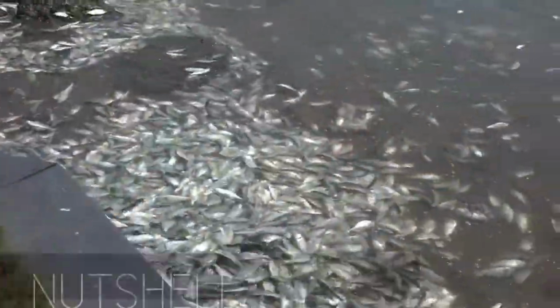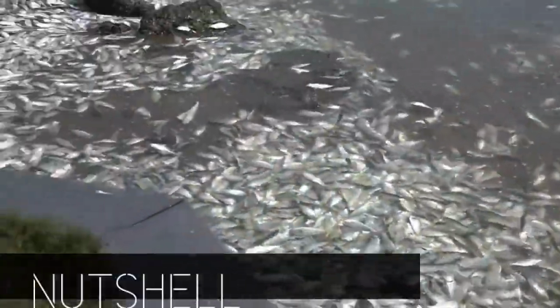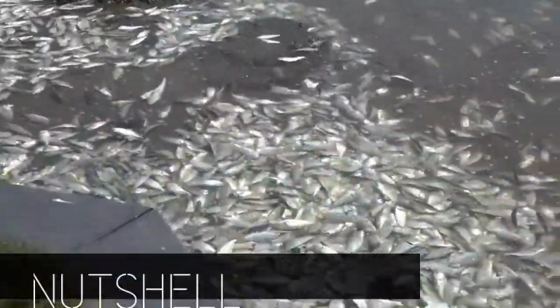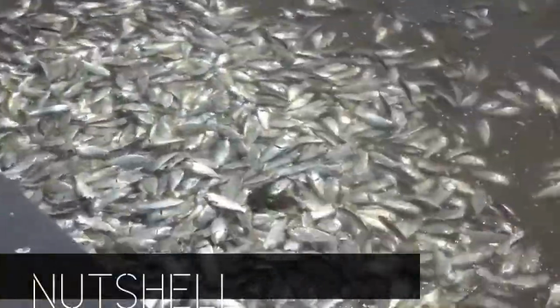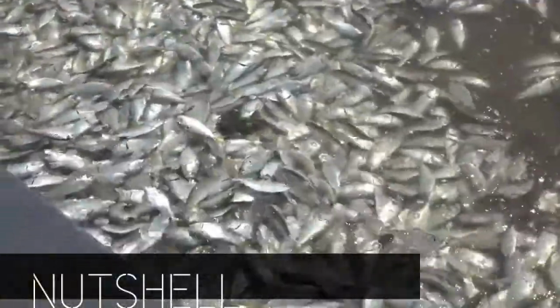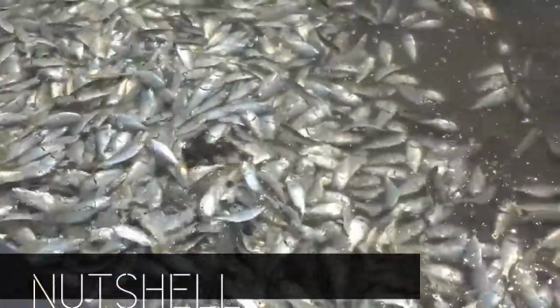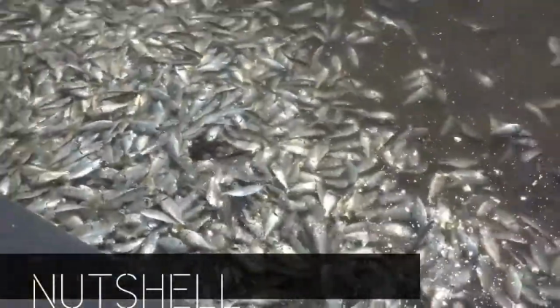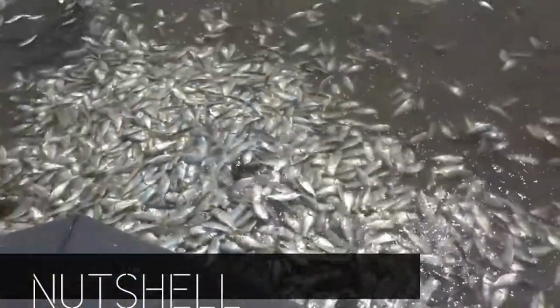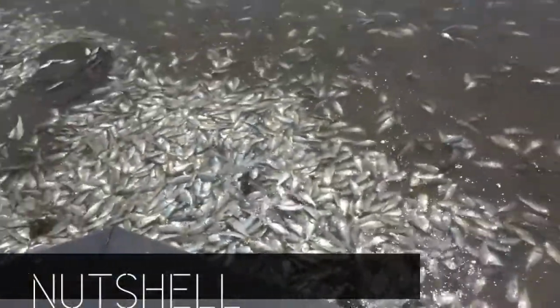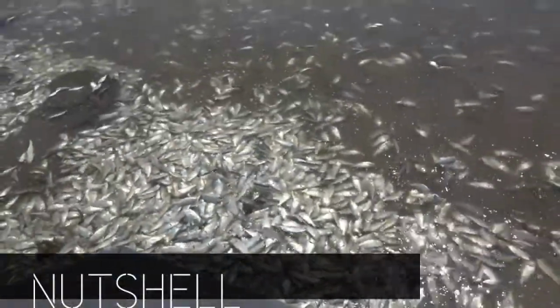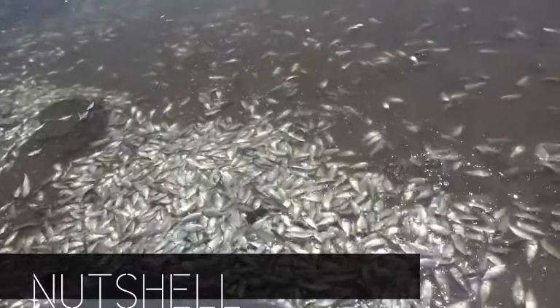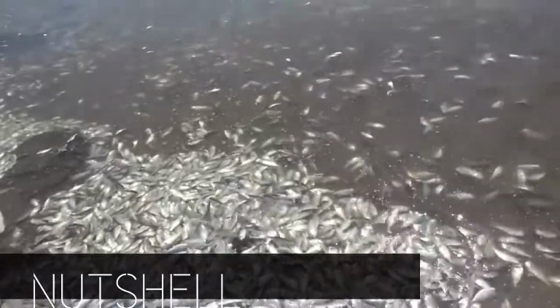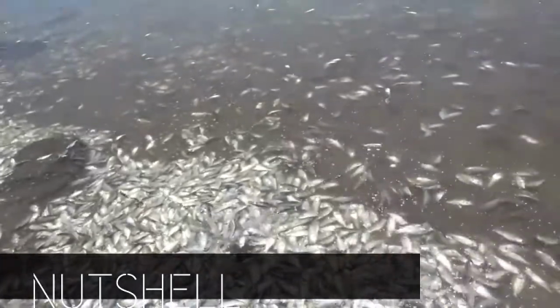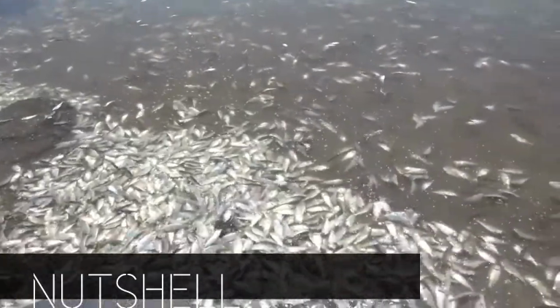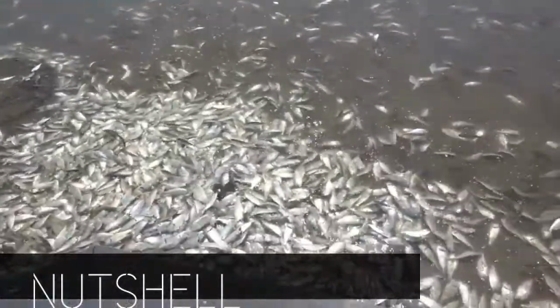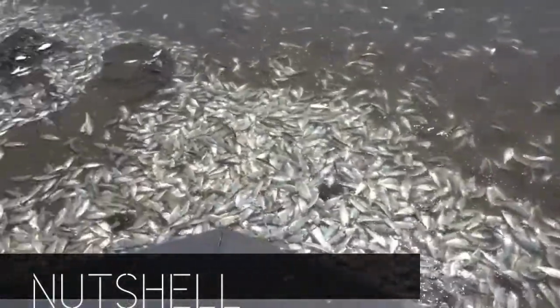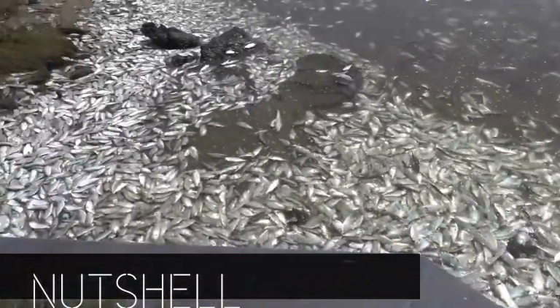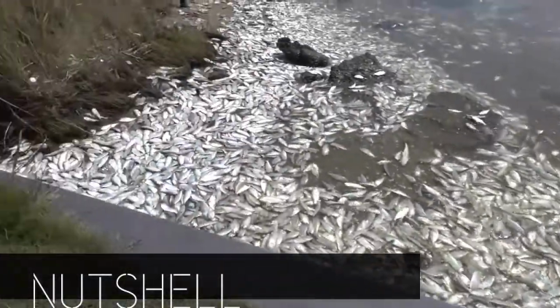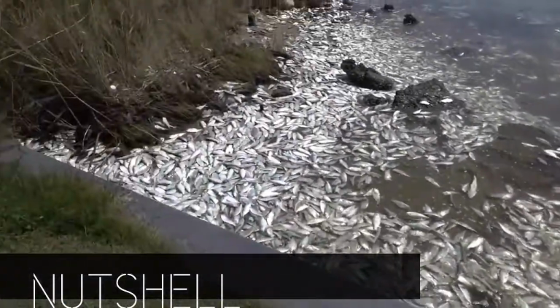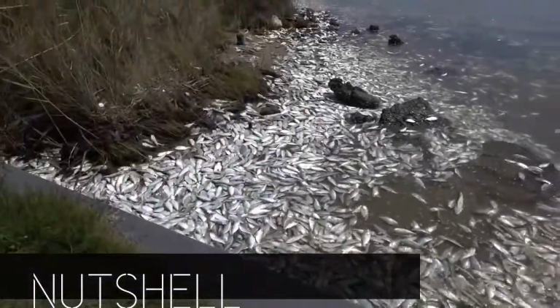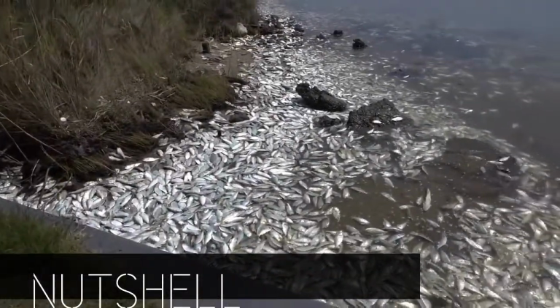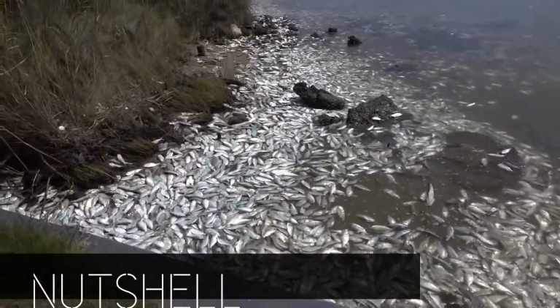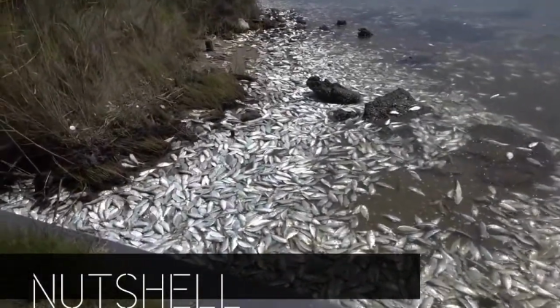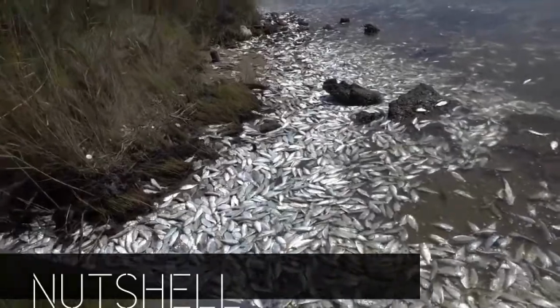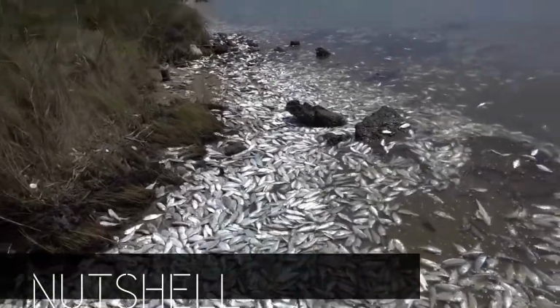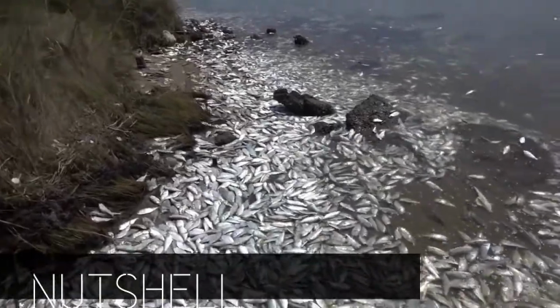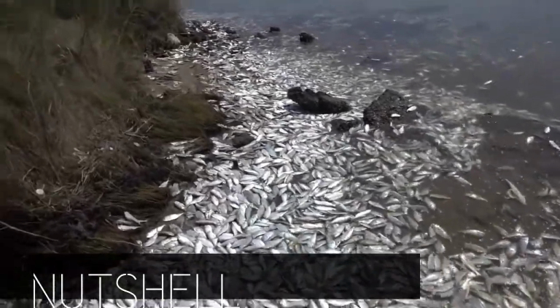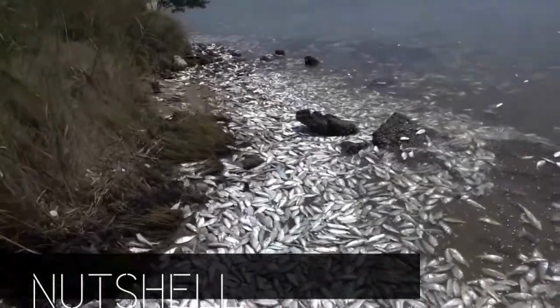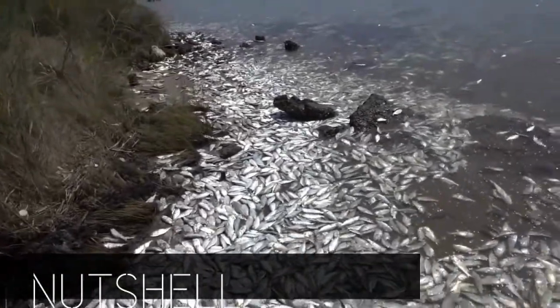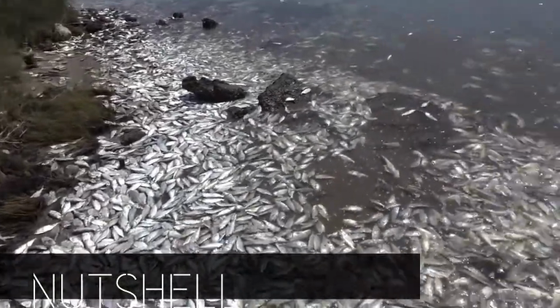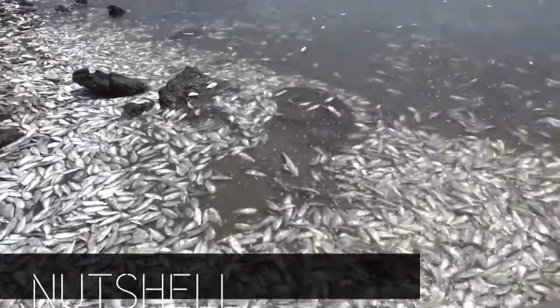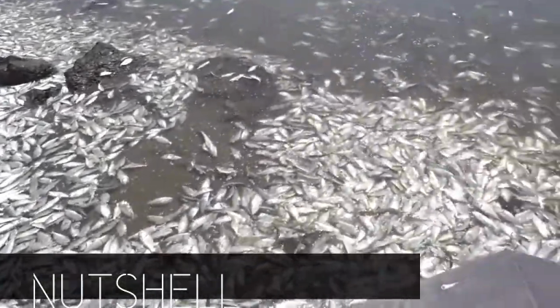Due to intensification of culture practices, diseases of microbial etiology of economic significance have surfaced in rearing and grow-out ponds and are a major threat to the sustainability of the aquaculture industry.